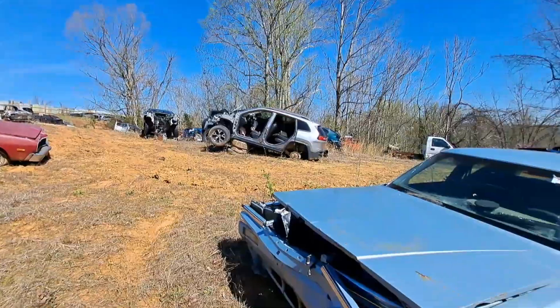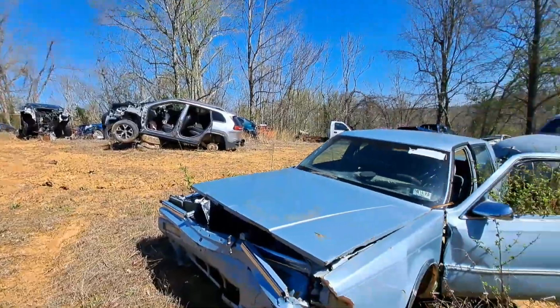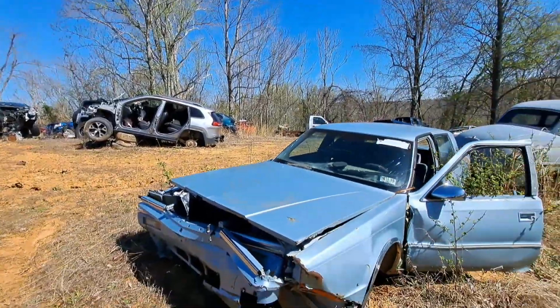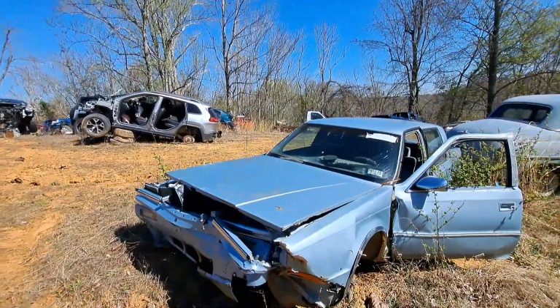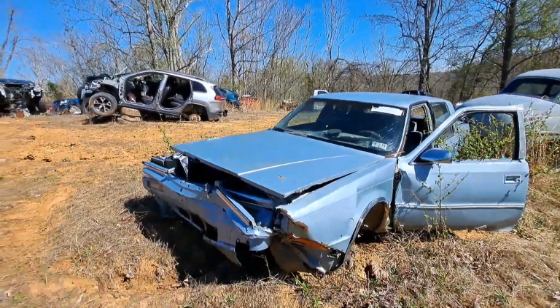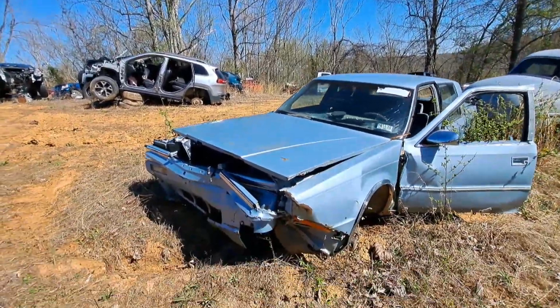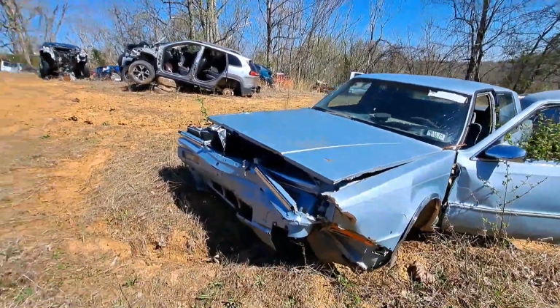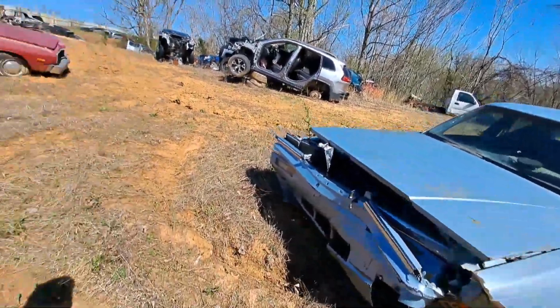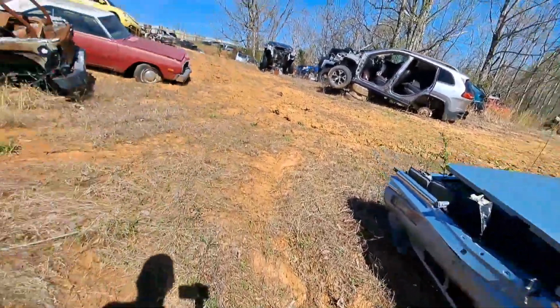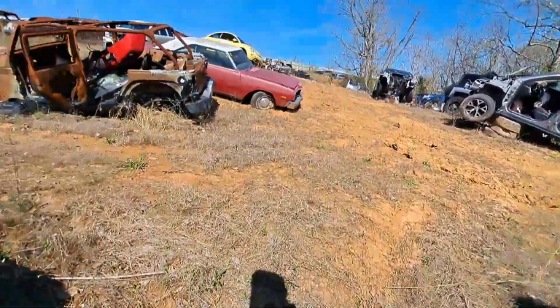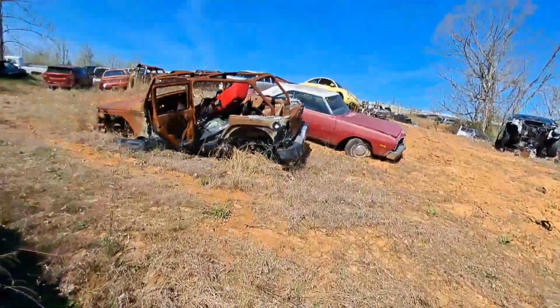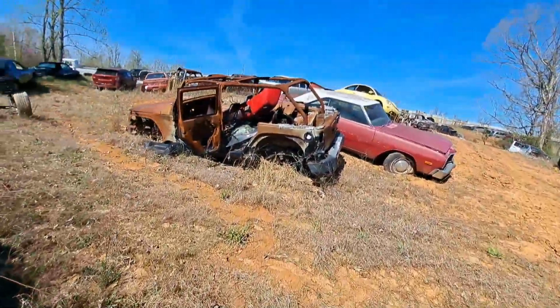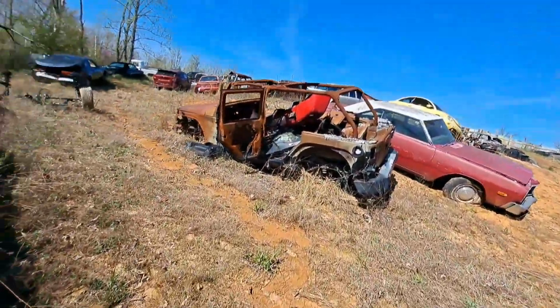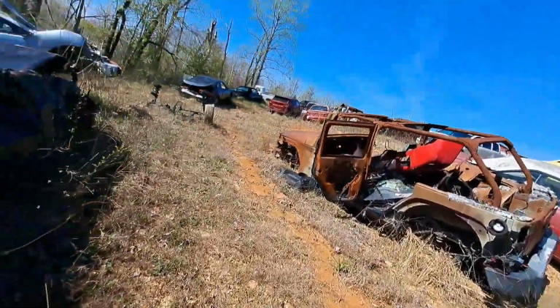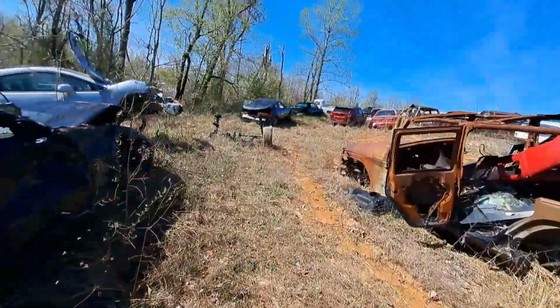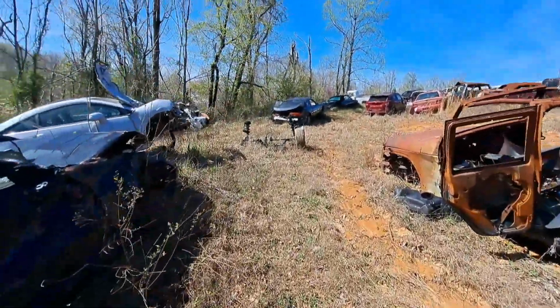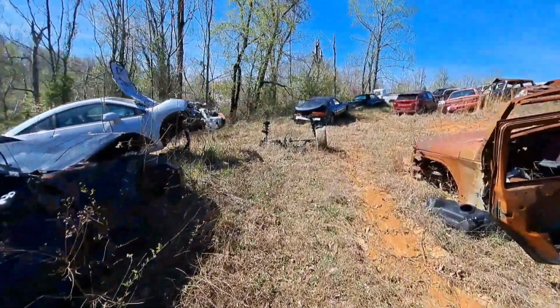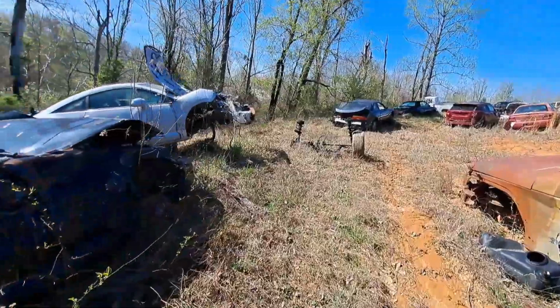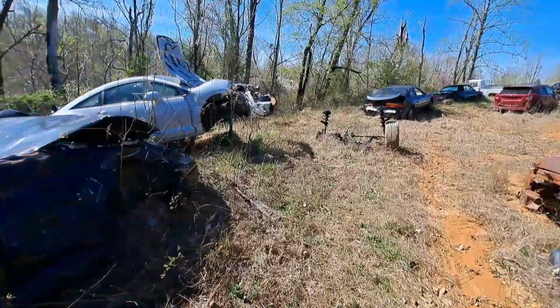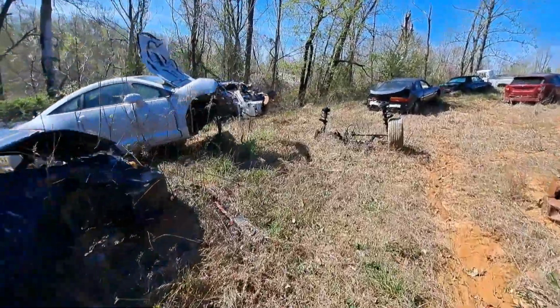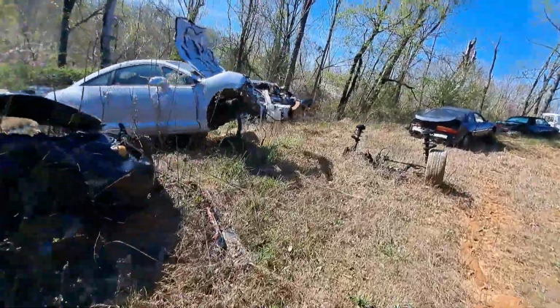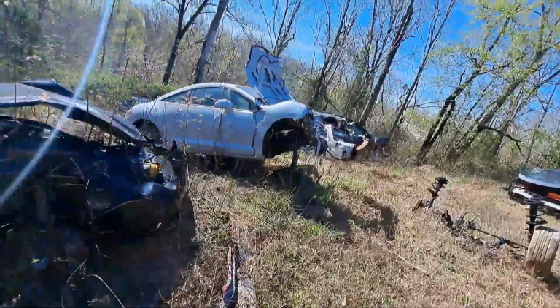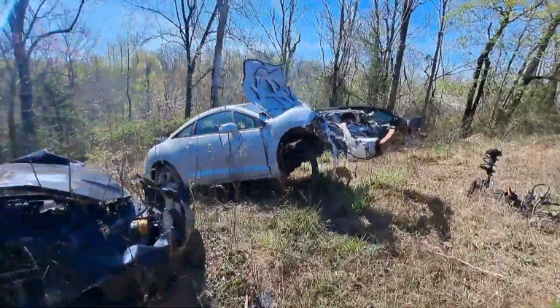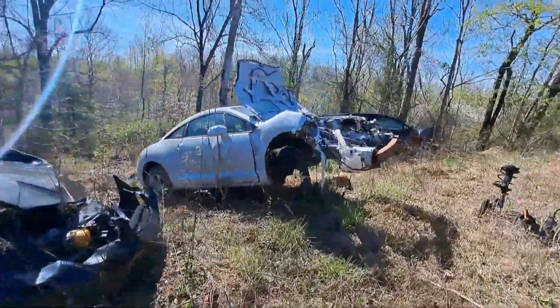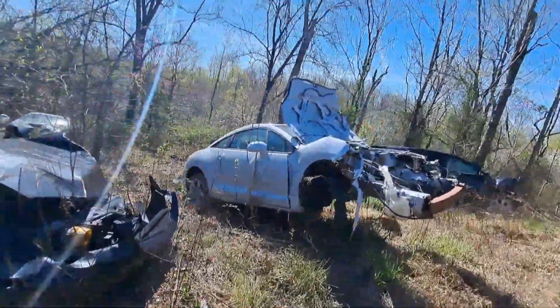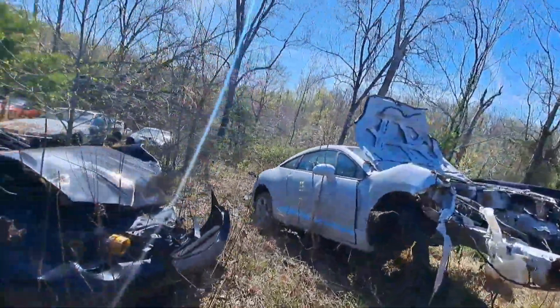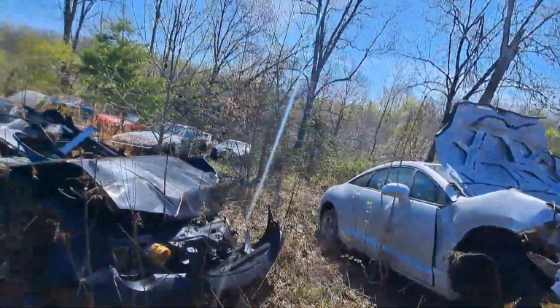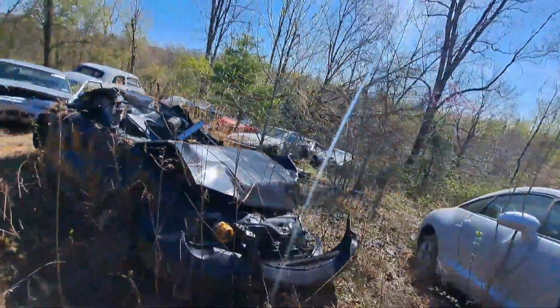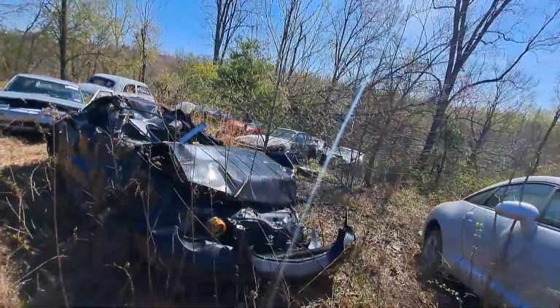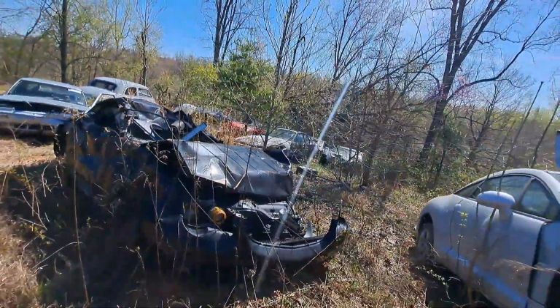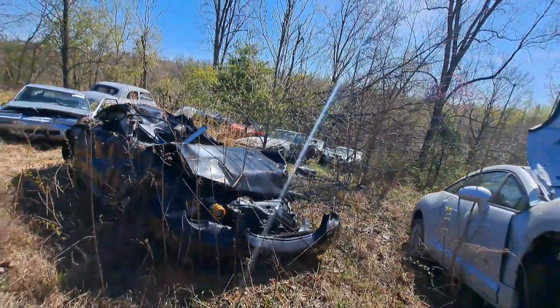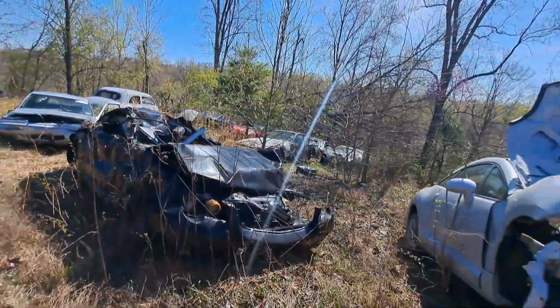That's a new thing for me, guys — showing wrecked cars. I get a few every now and then. Most of them are brought in just as junk cars.